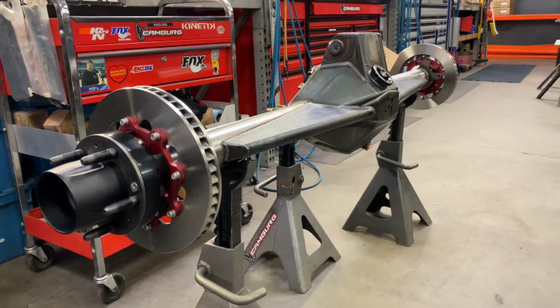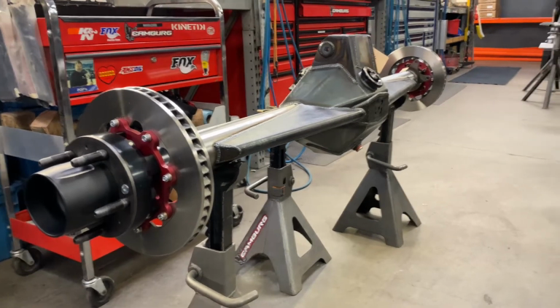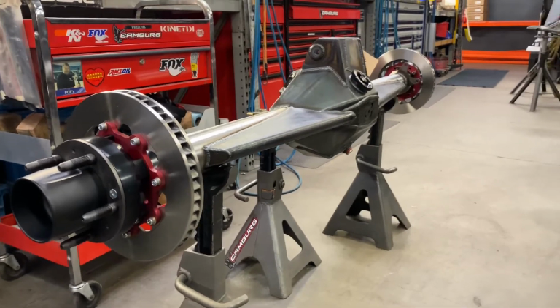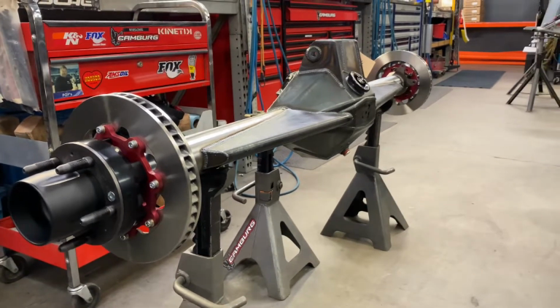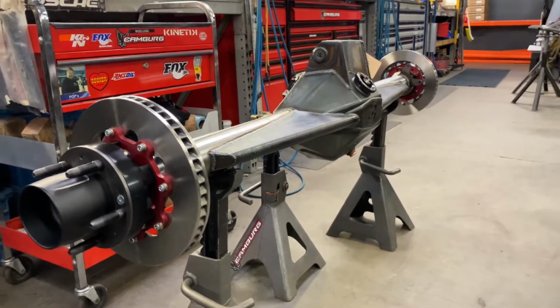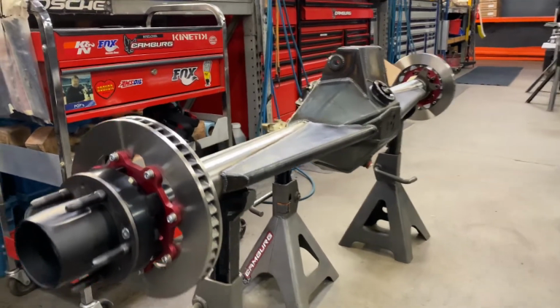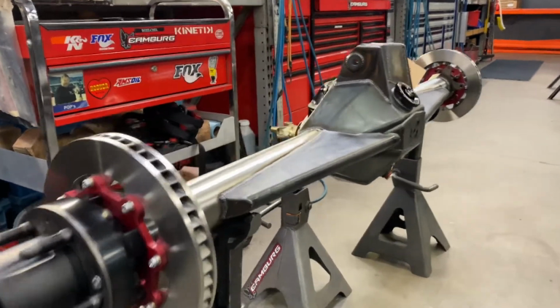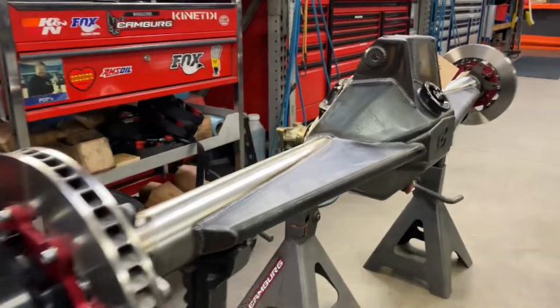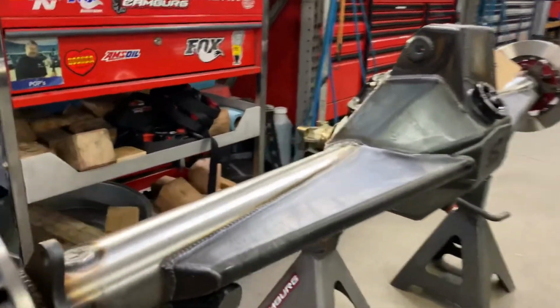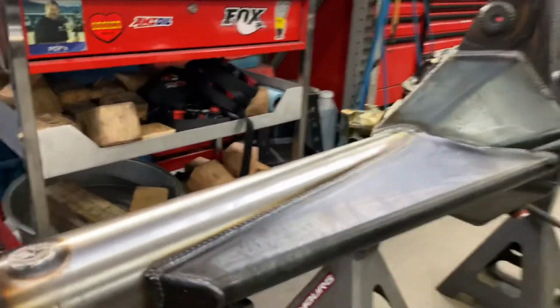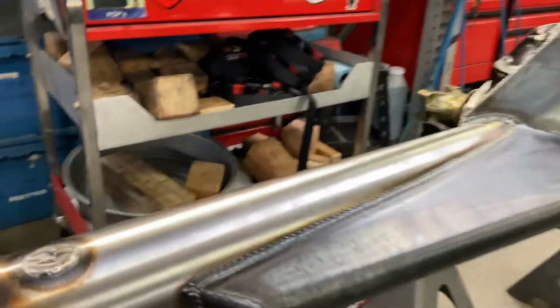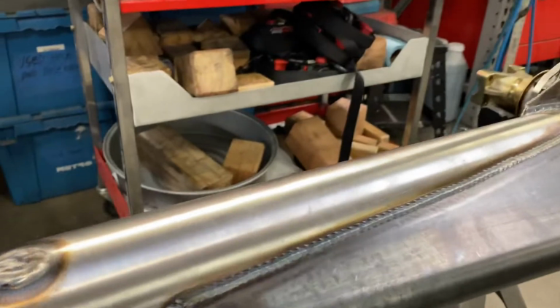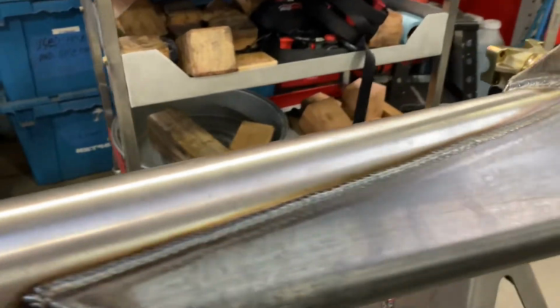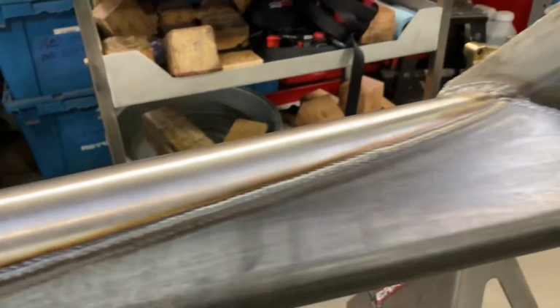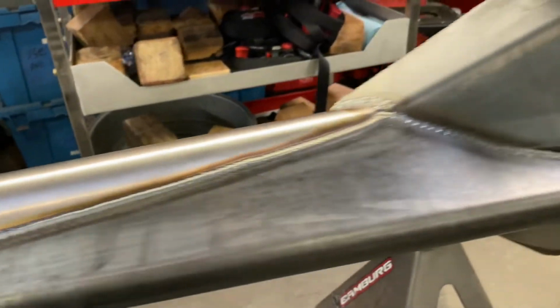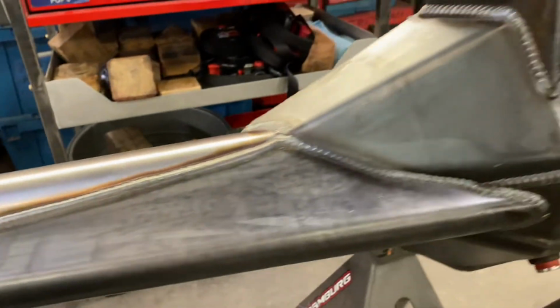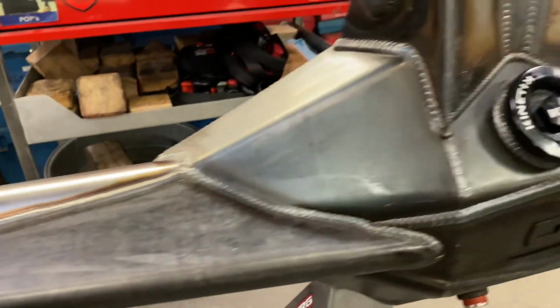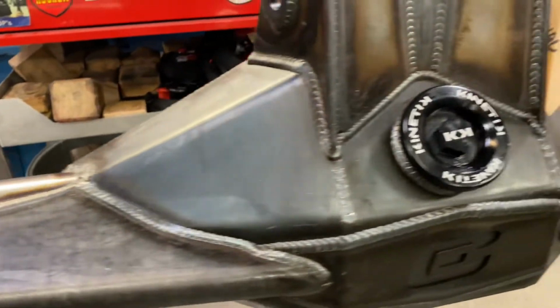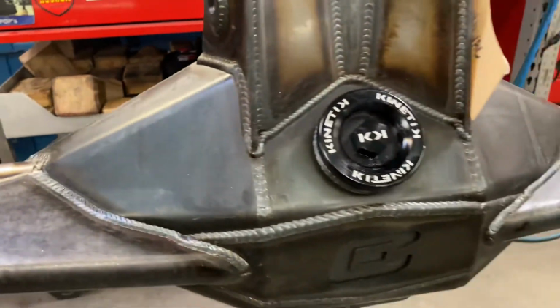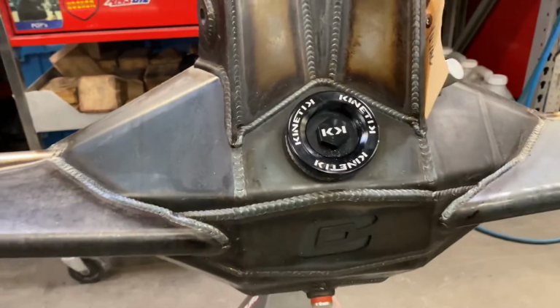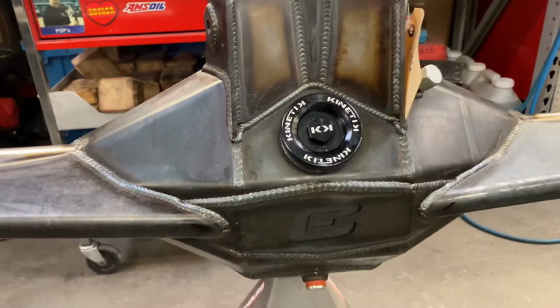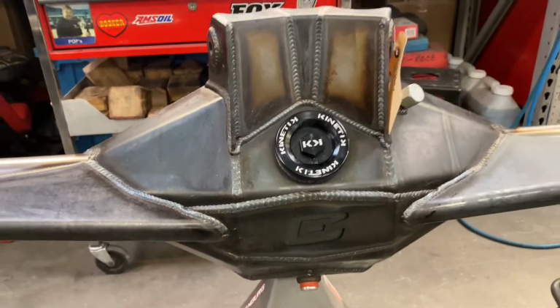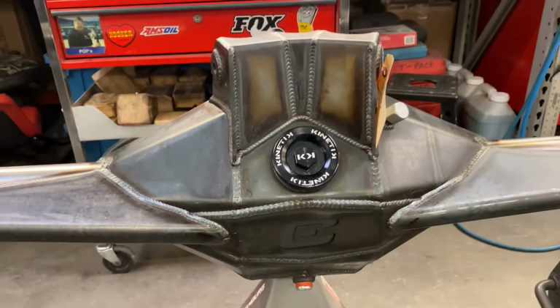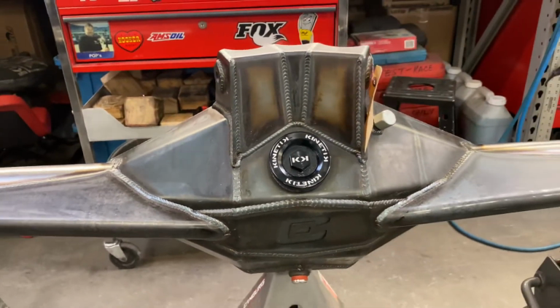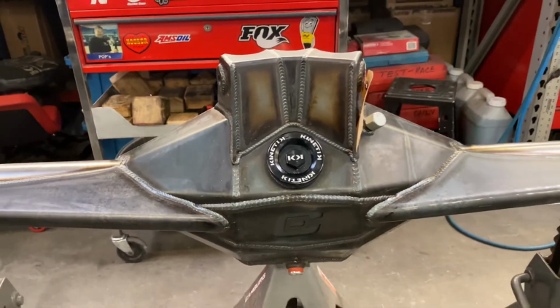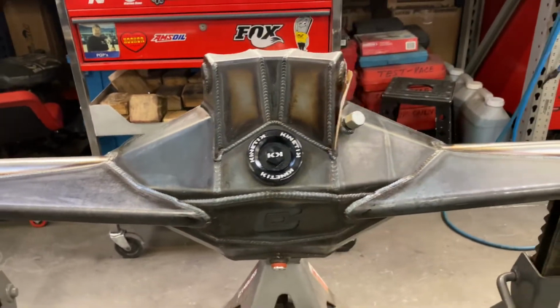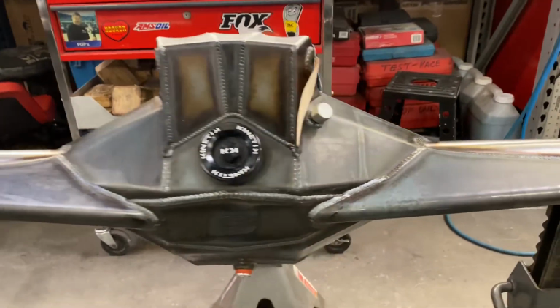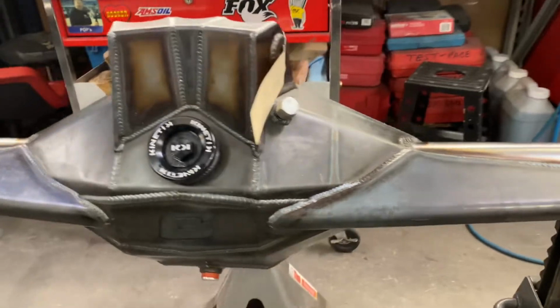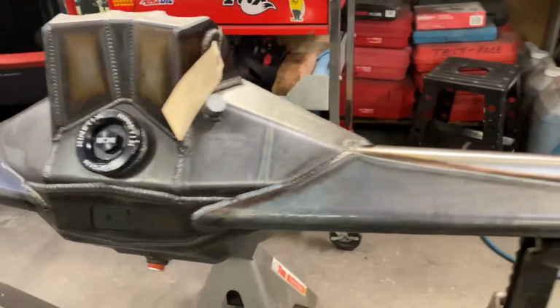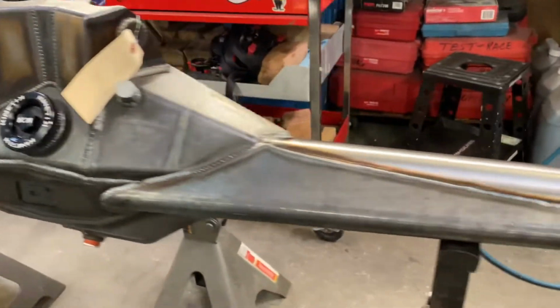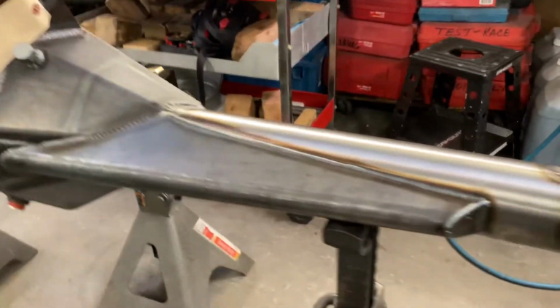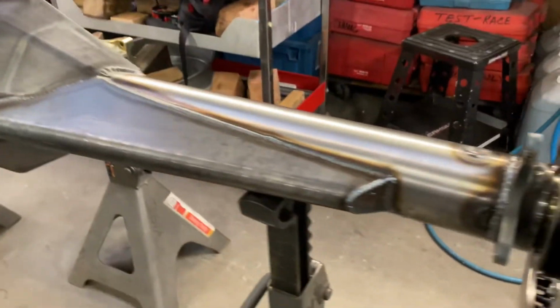Here's one of our Camberg Racing rear end housings. This is our three and a half inch with the truss and the whole upper four link tabbing. Let me kind of walk you around this.